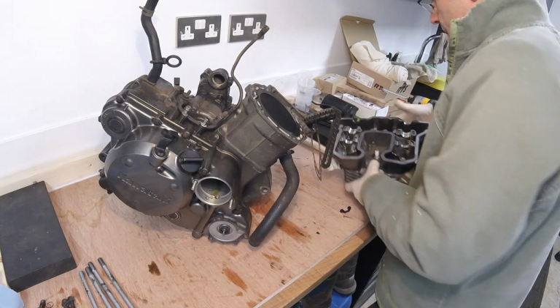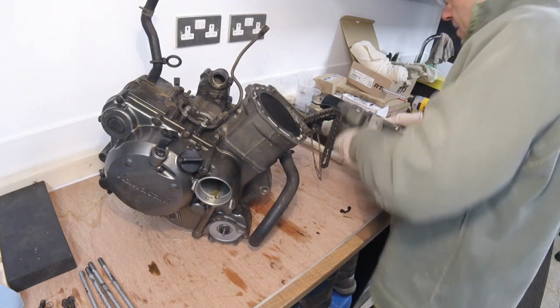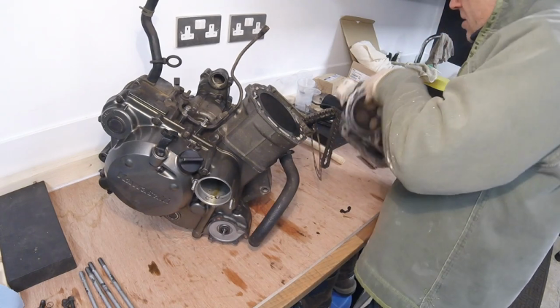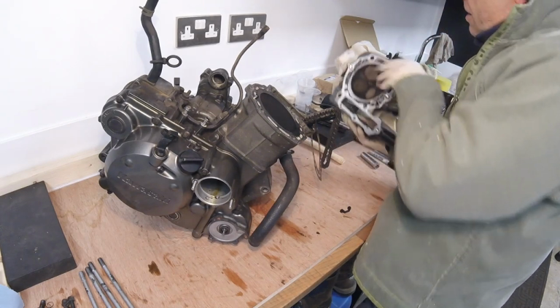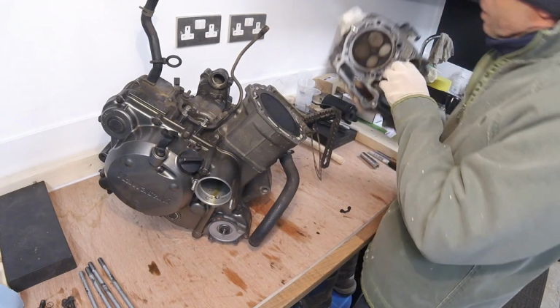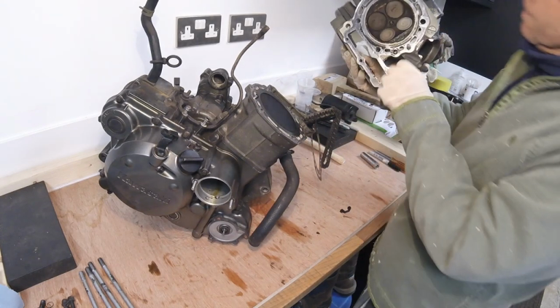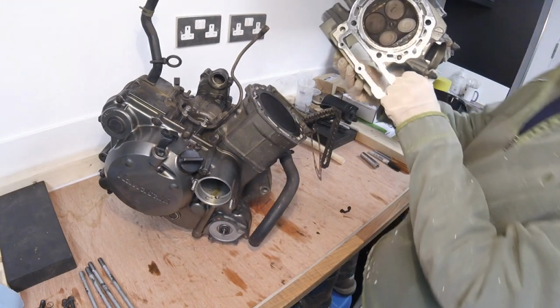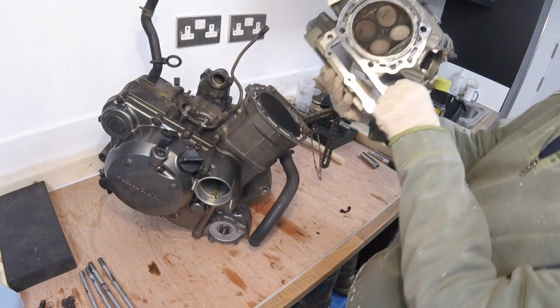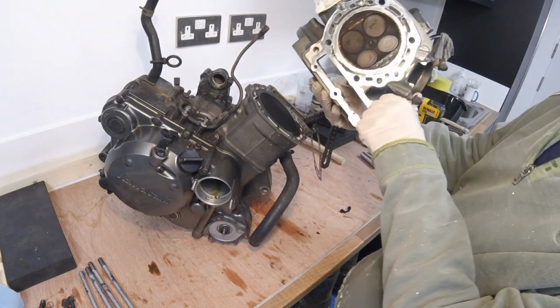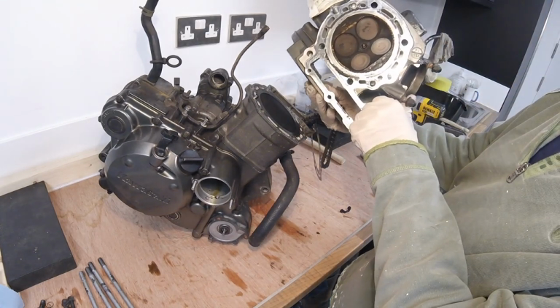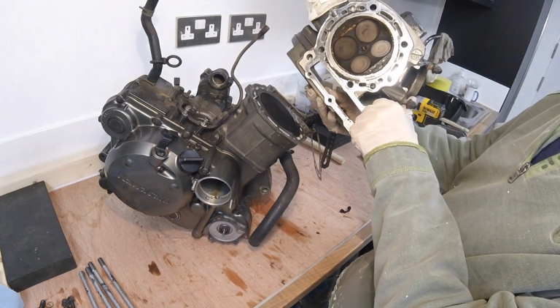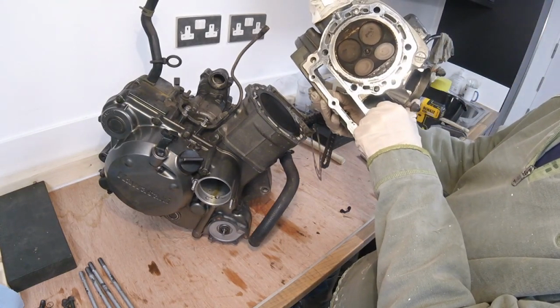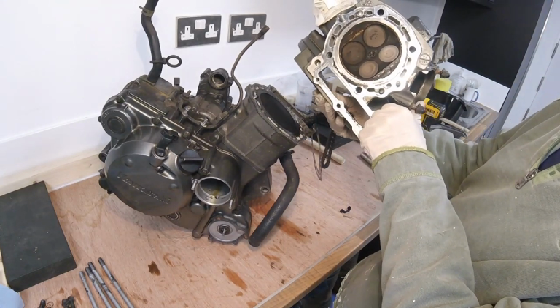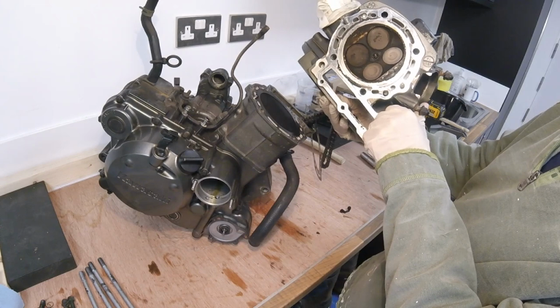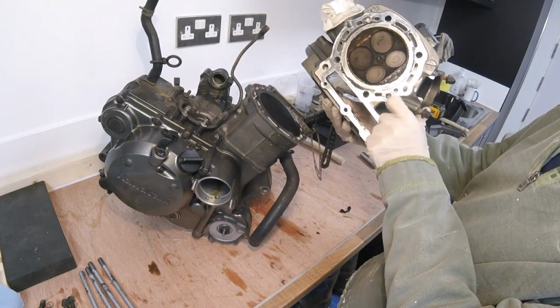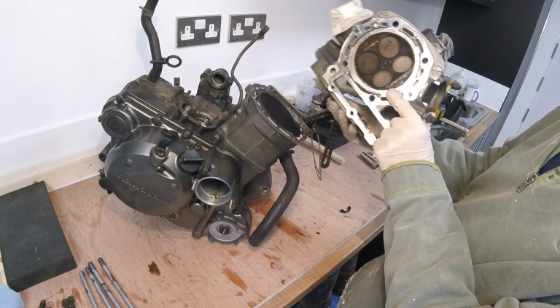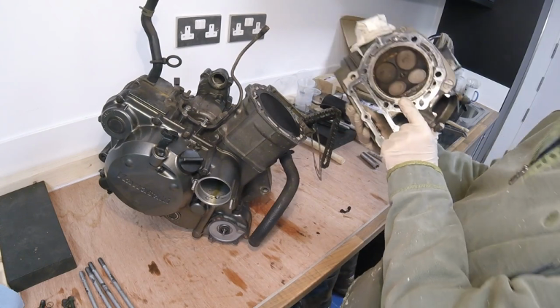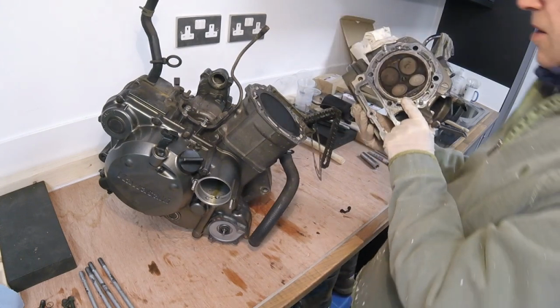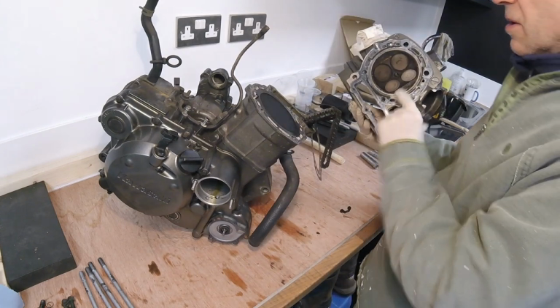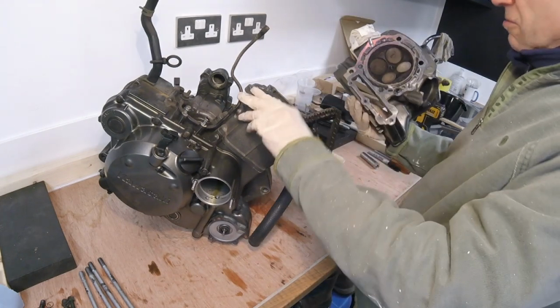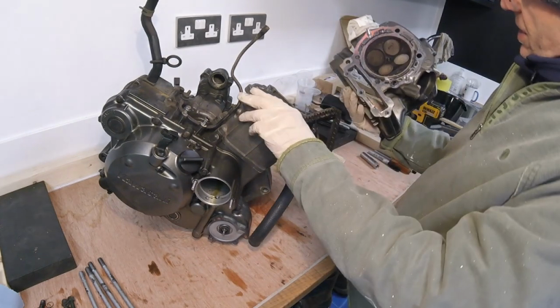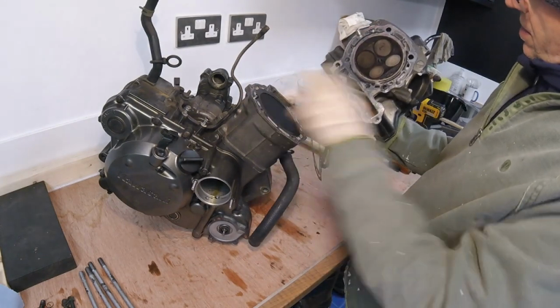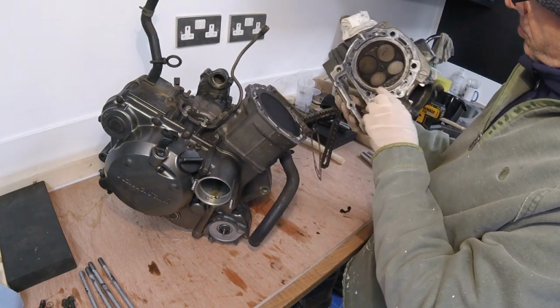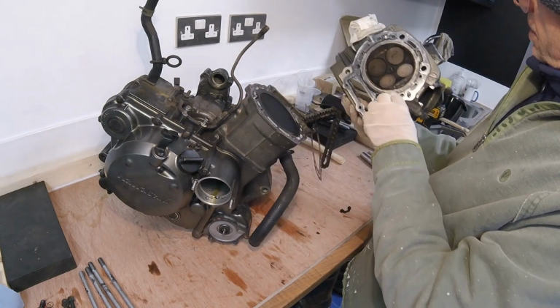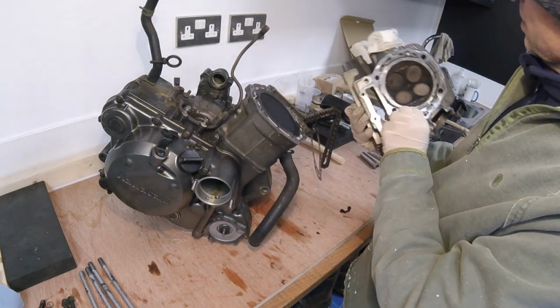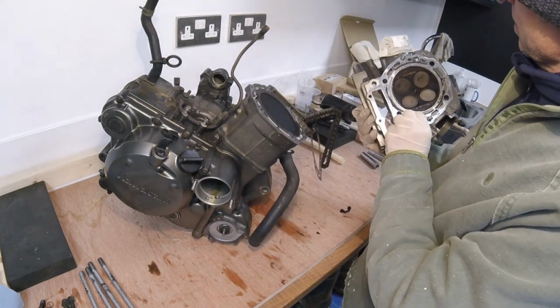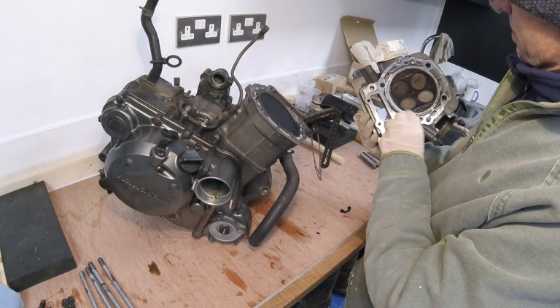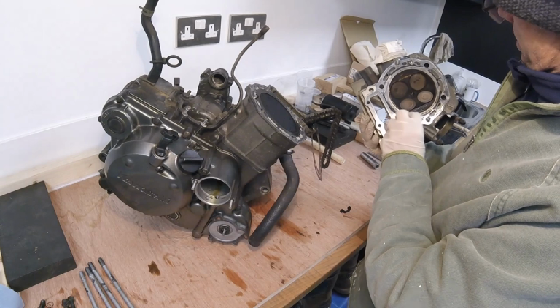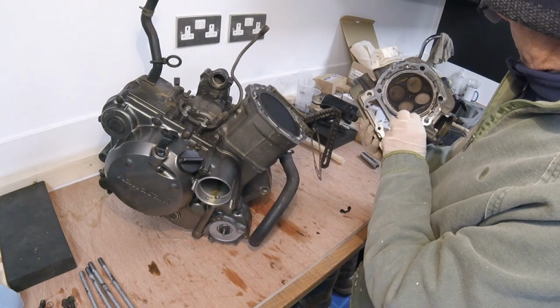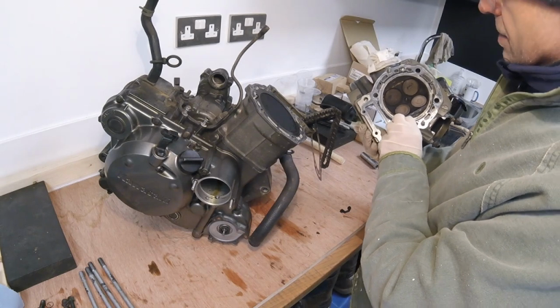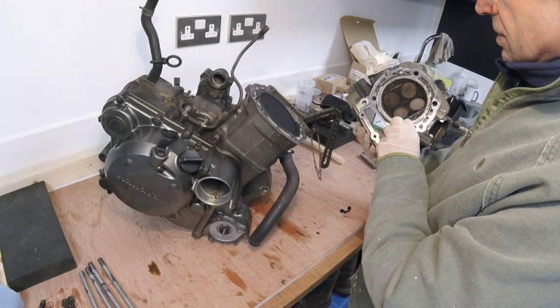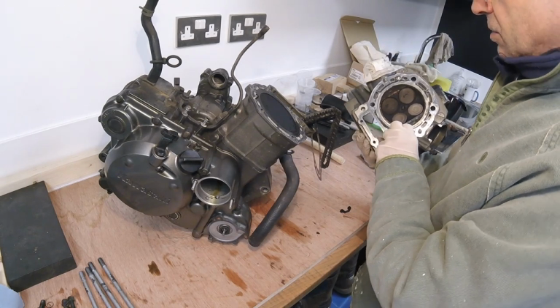Right, that is the head off. There's a retainer there, and a retainer there — that's acceptable.